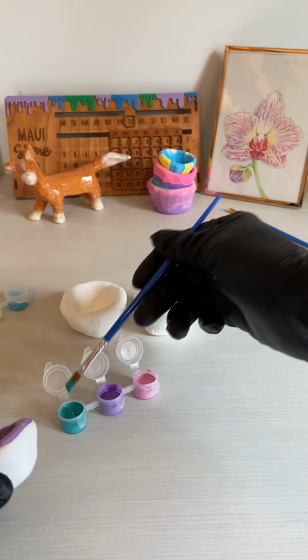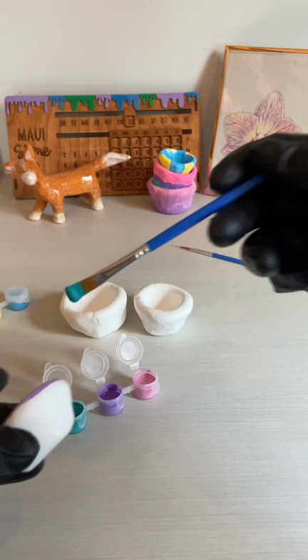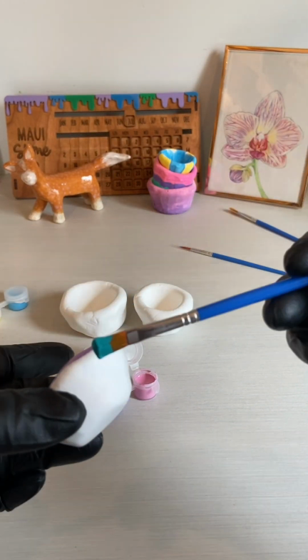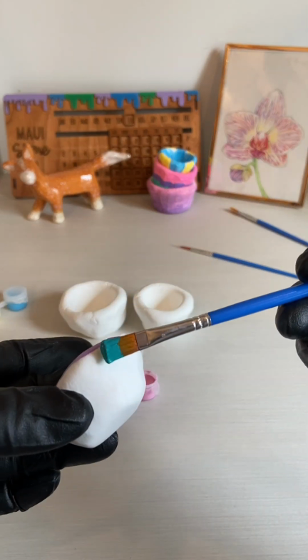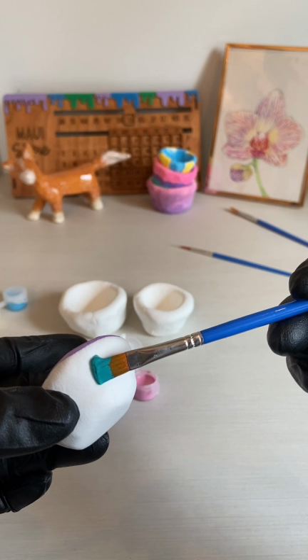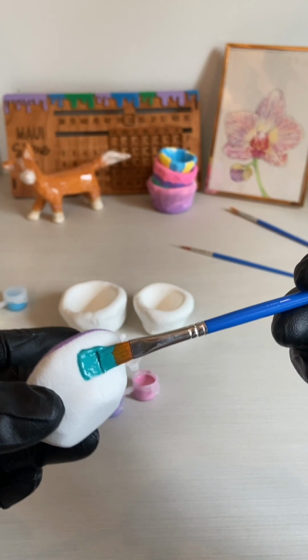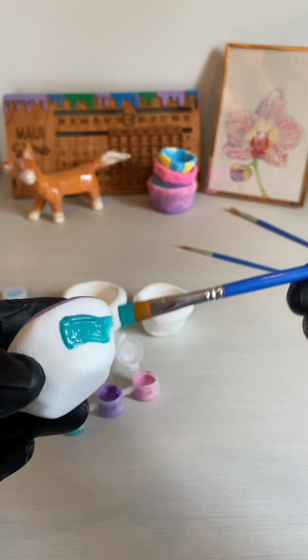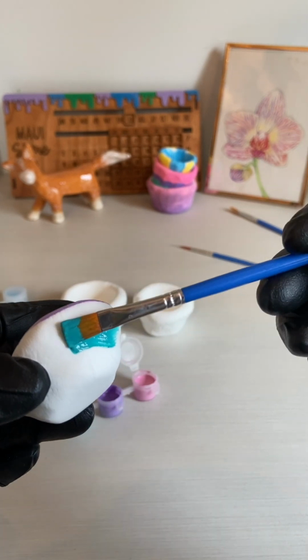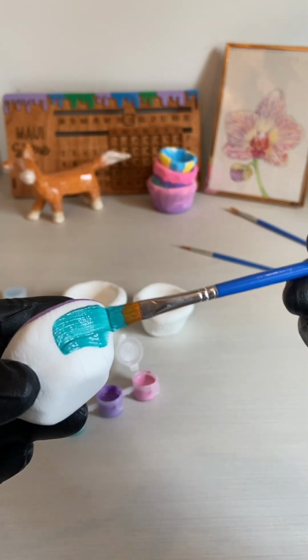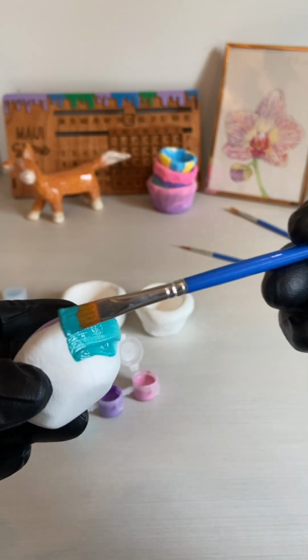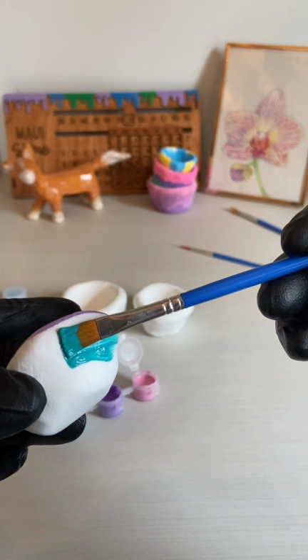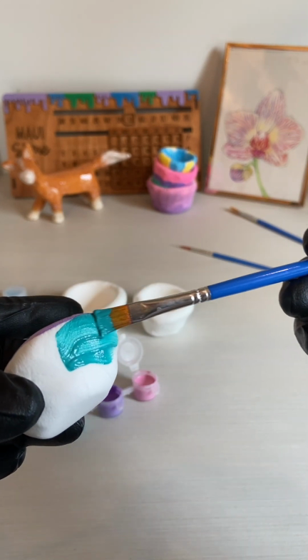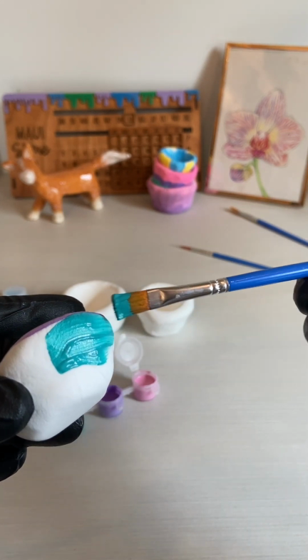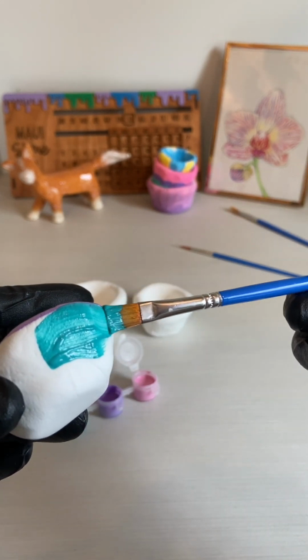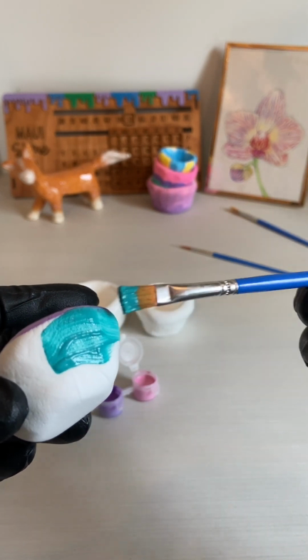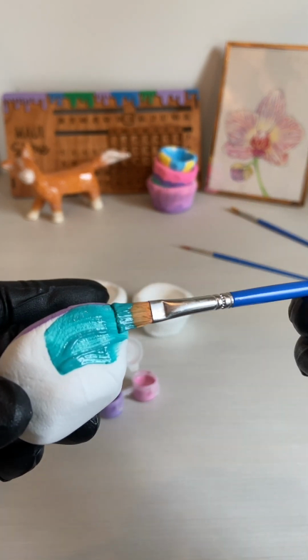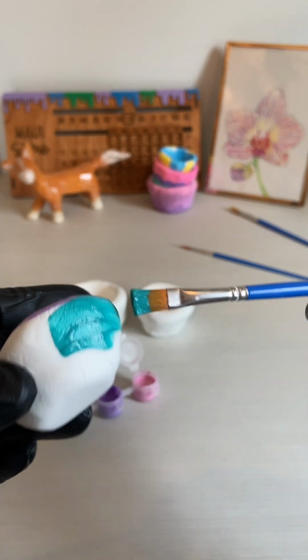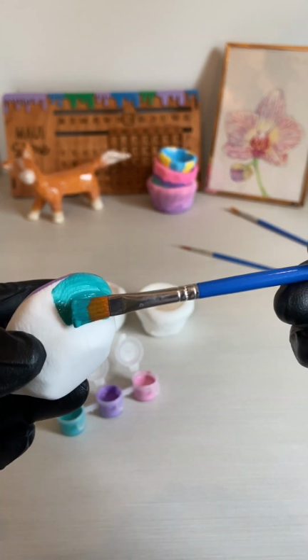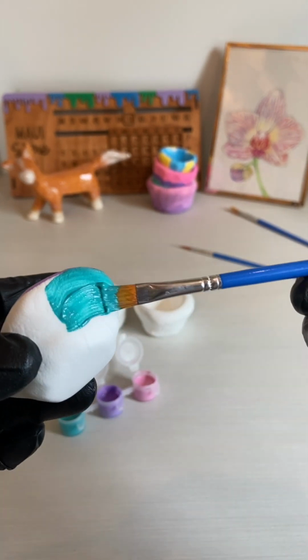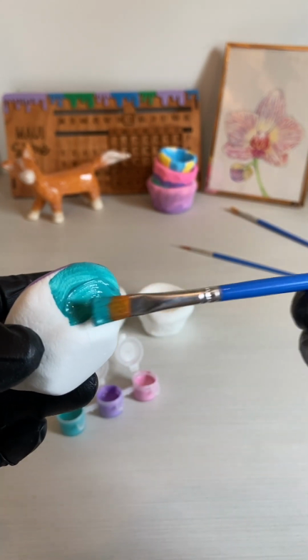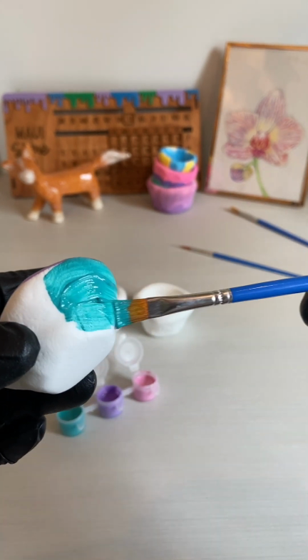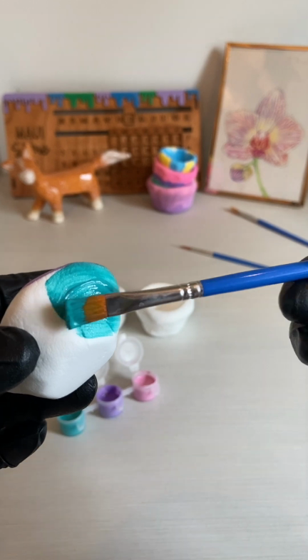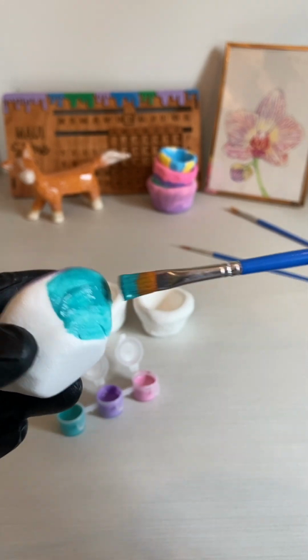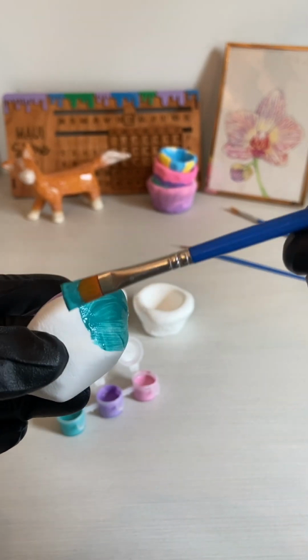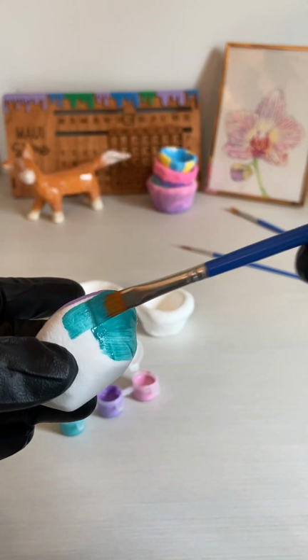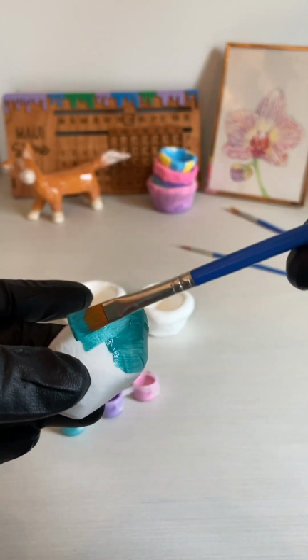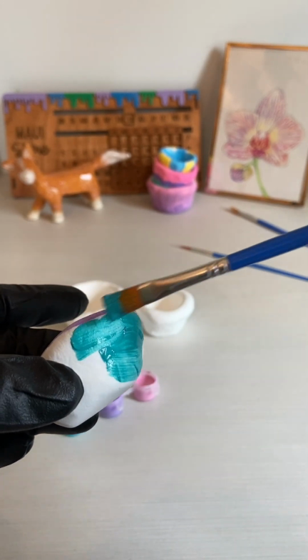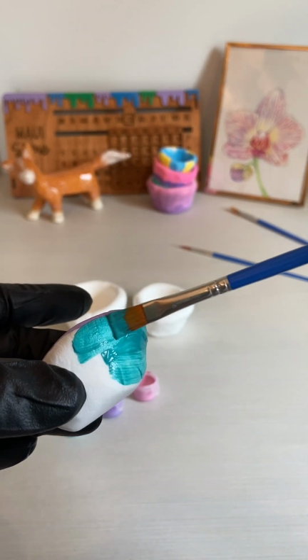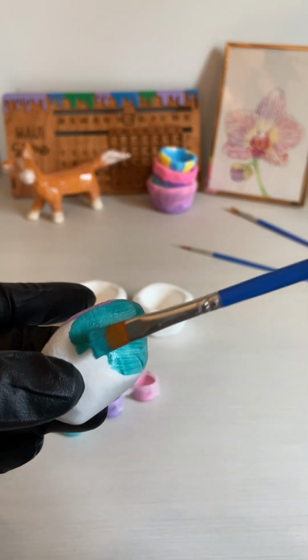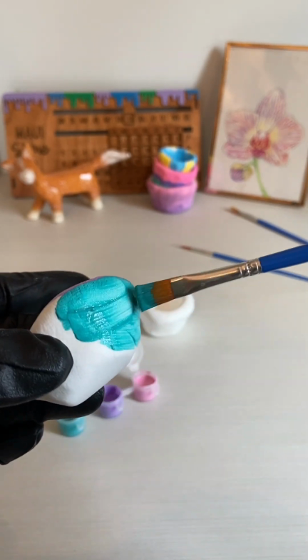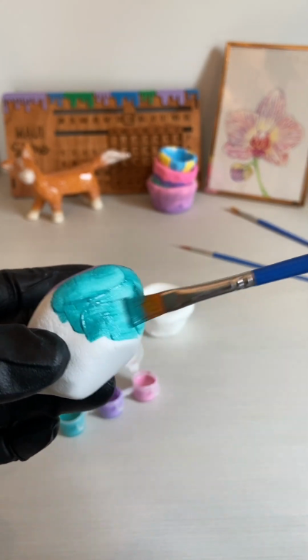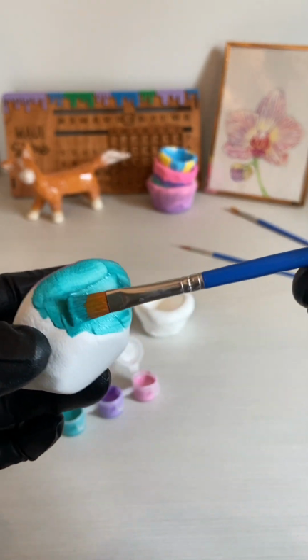You may need to put two coats of paint on your bowls, depending on how you prefer the look. Just wait for the first coat to dry before applying the second coat.